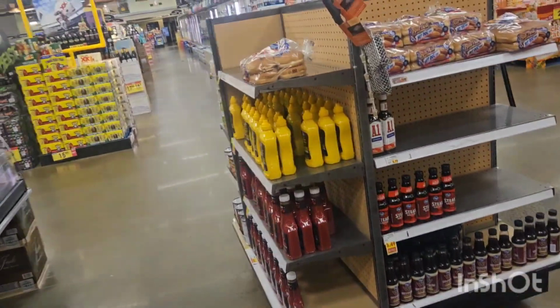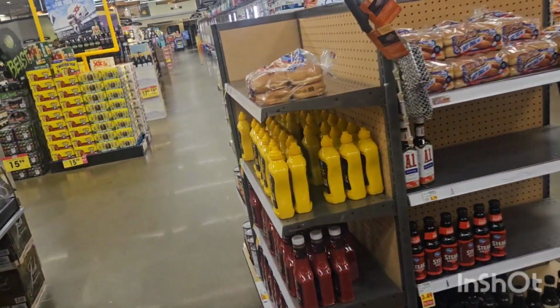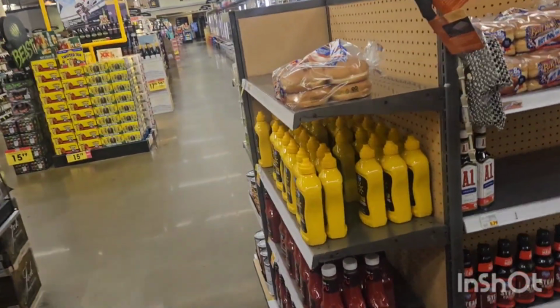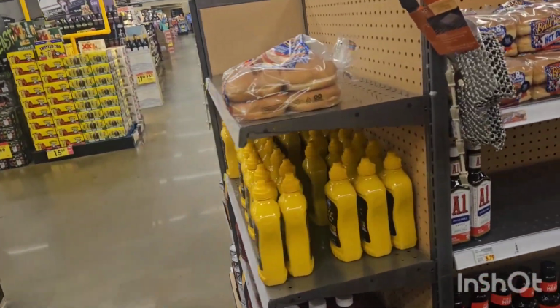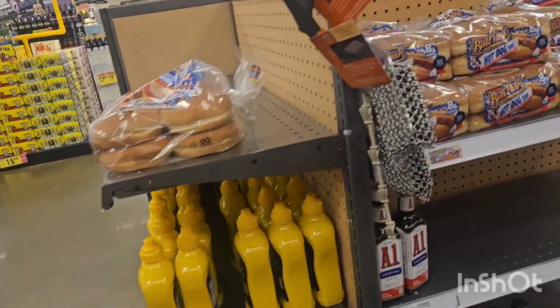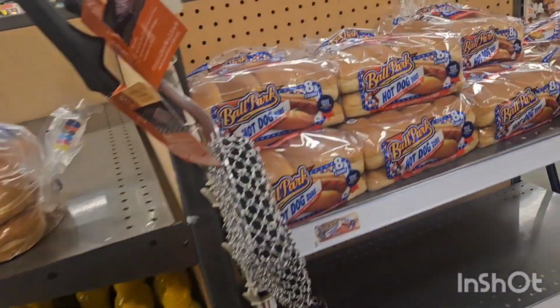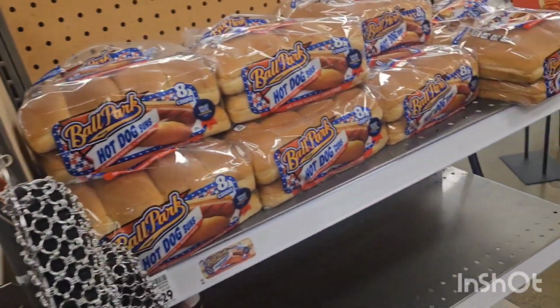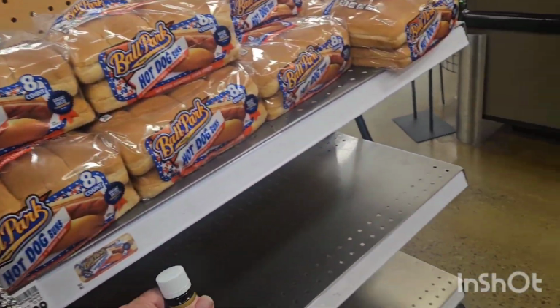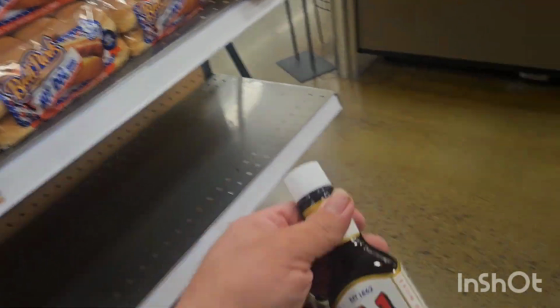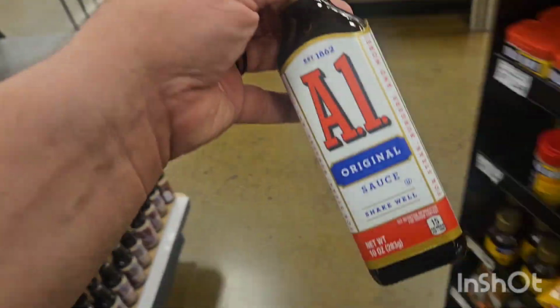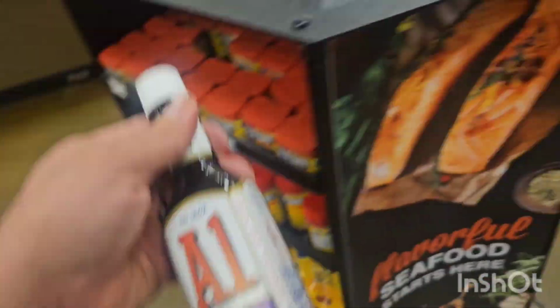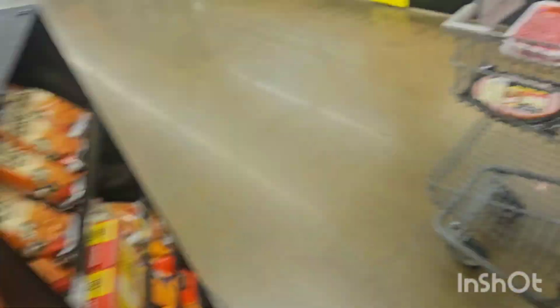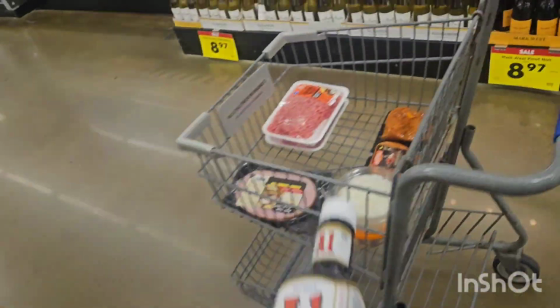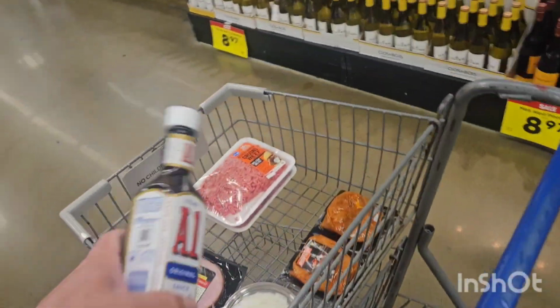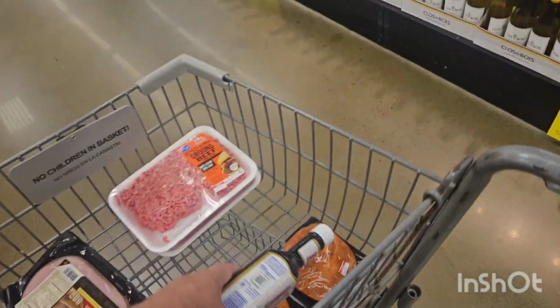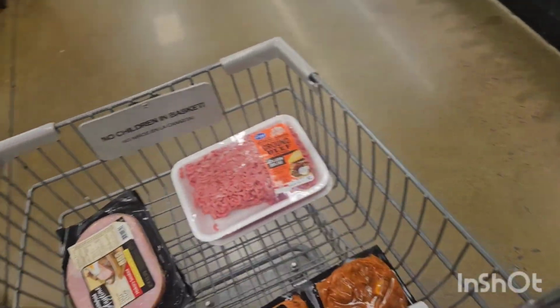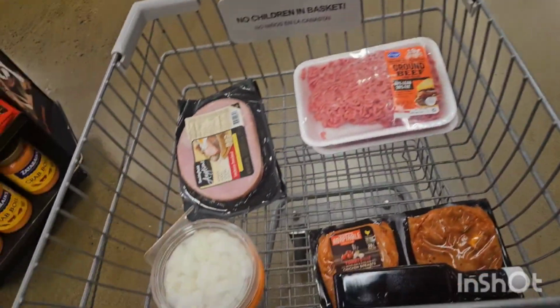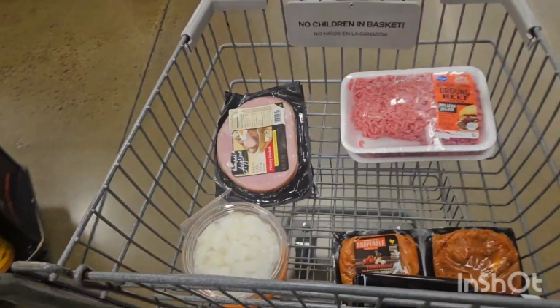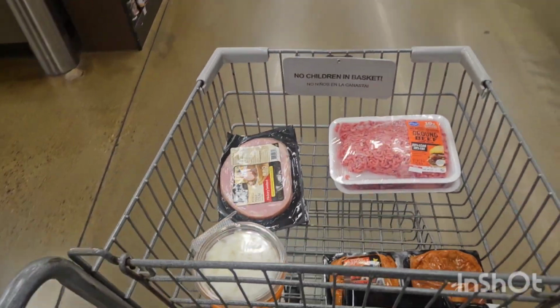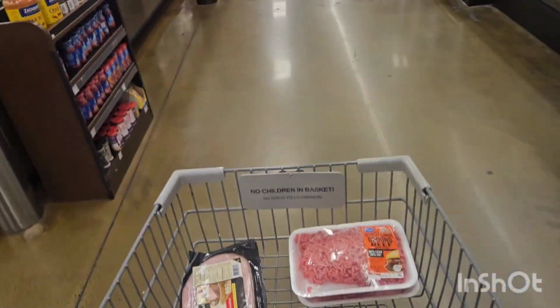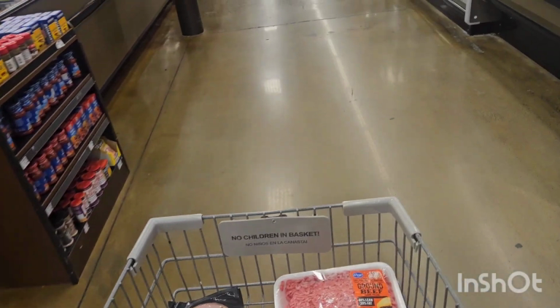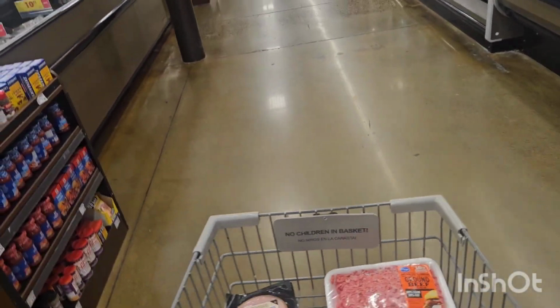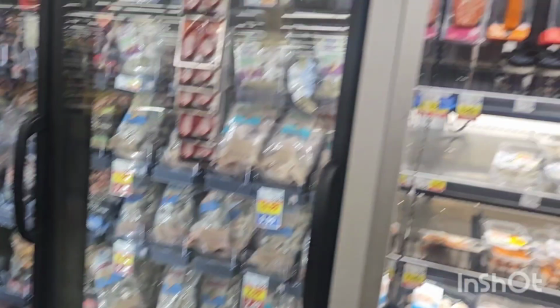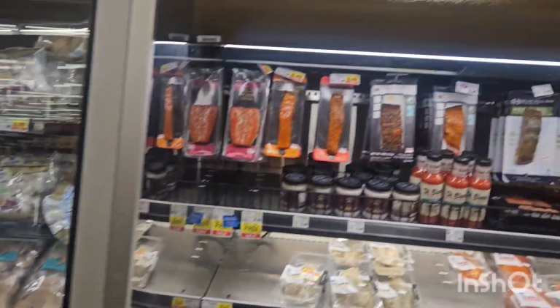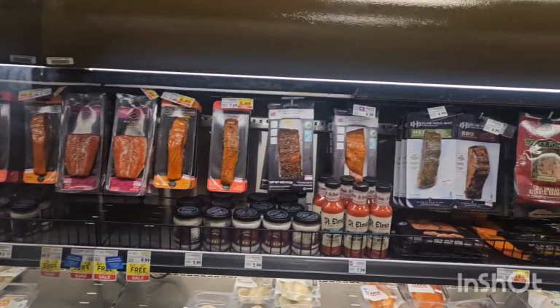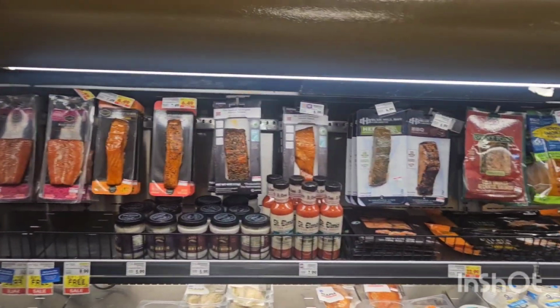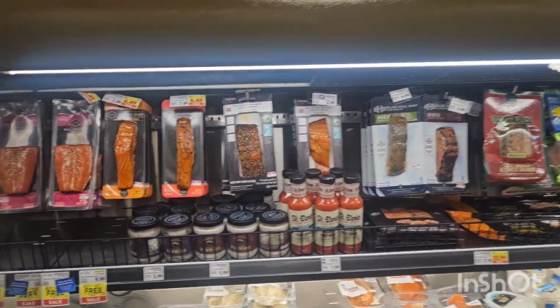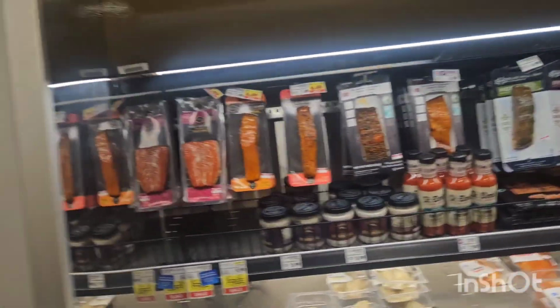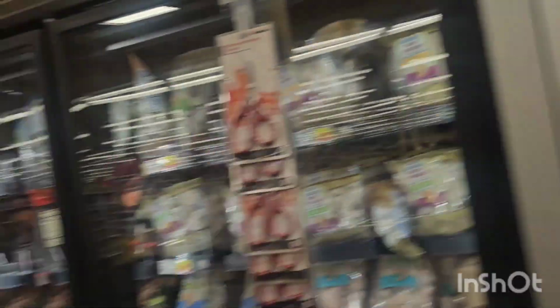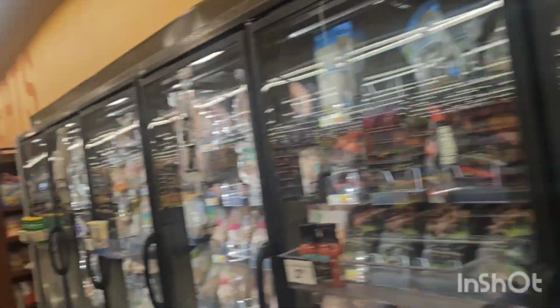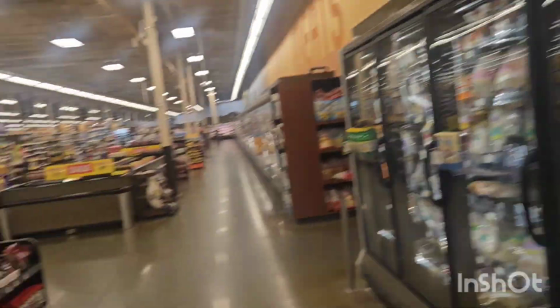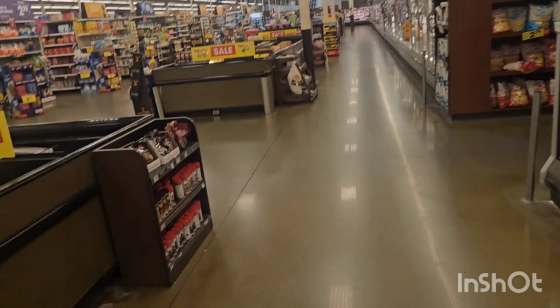I know I've already got plenty of mushroom butter but I'm gonna get another one just to go ahead and throw it in. I love cooking fish too, but man it just smells the truck up too bad, so I can't do that.